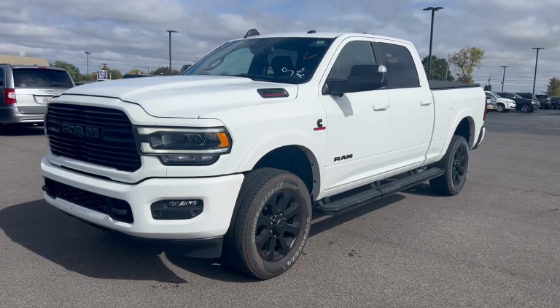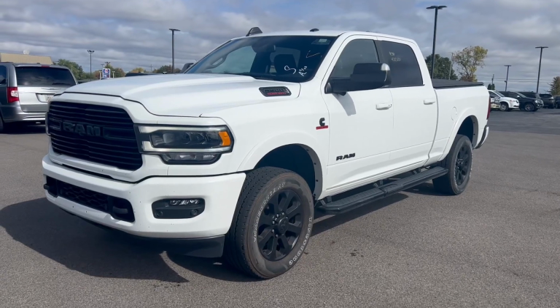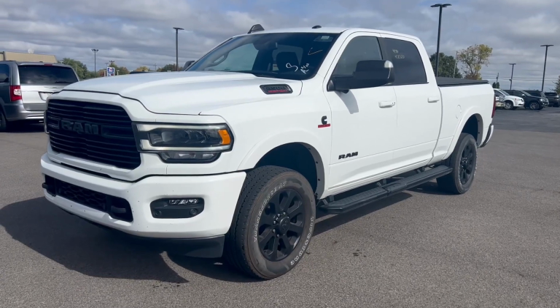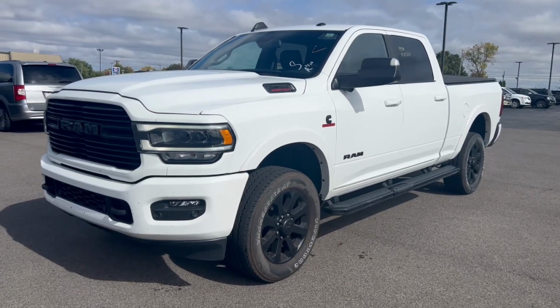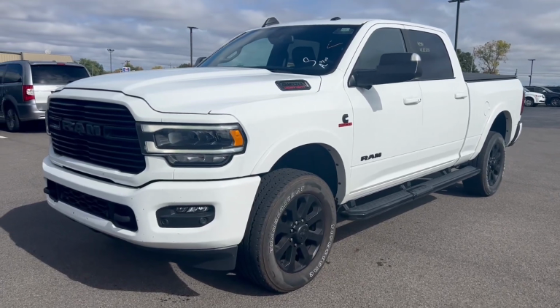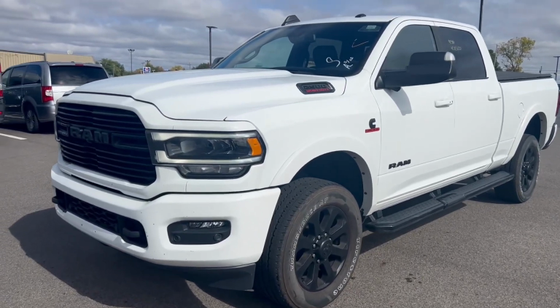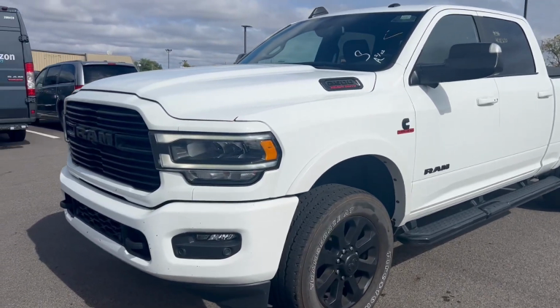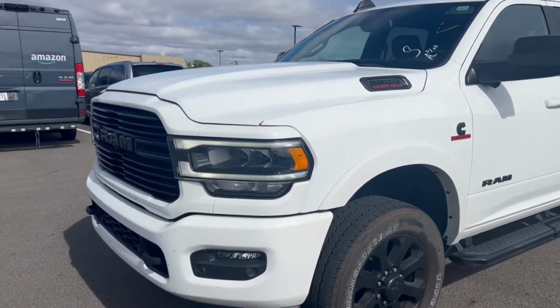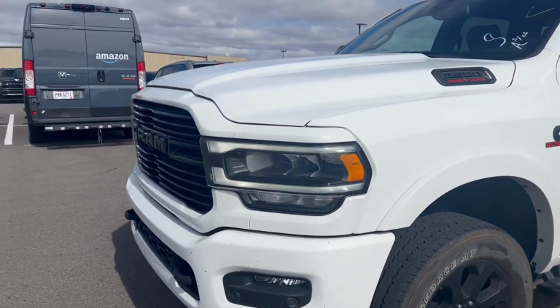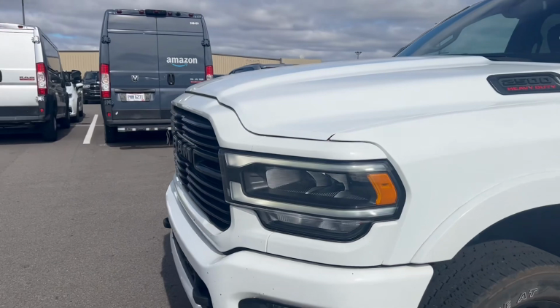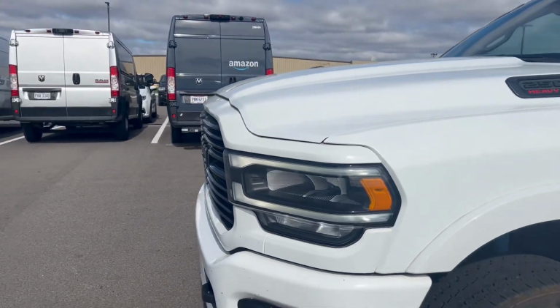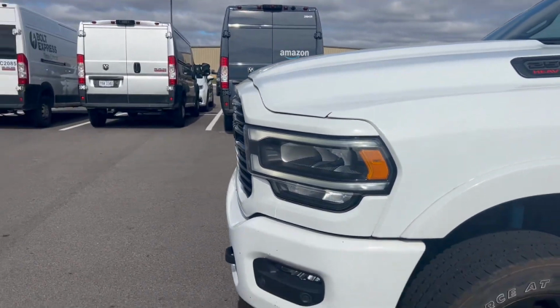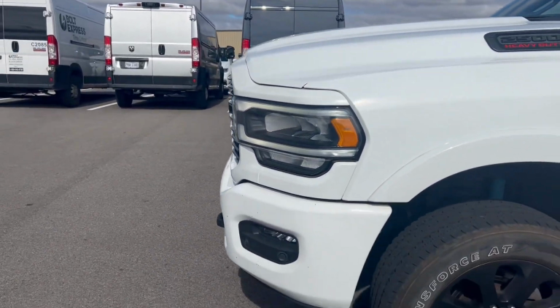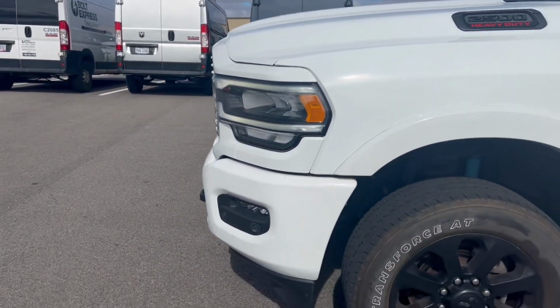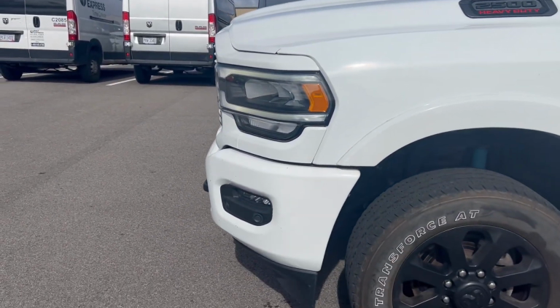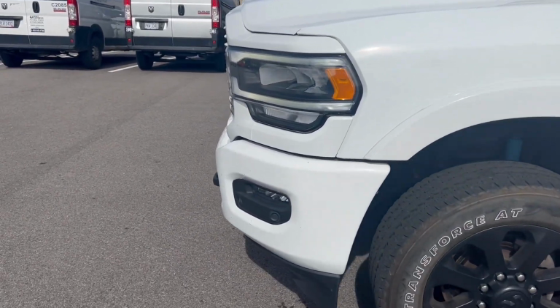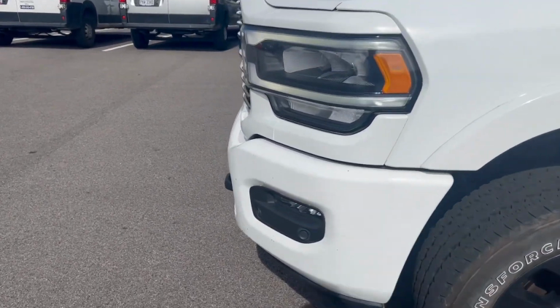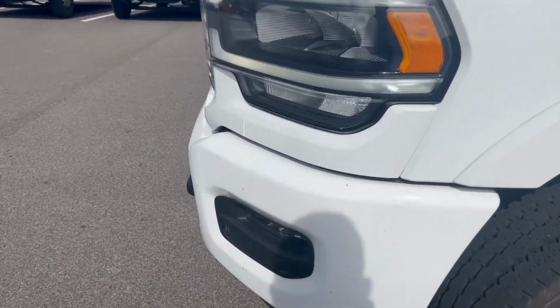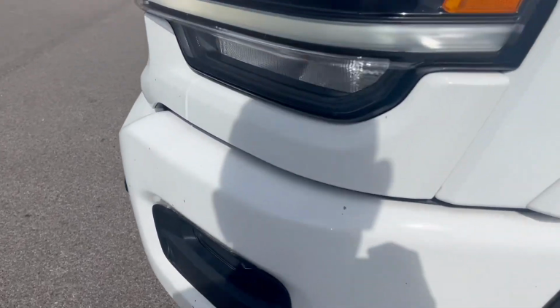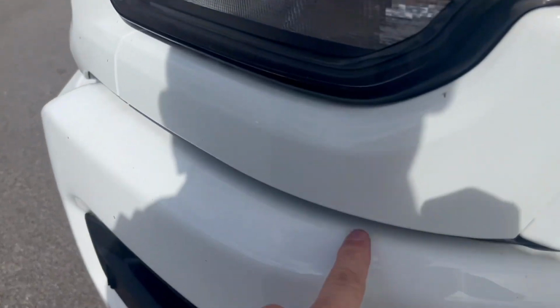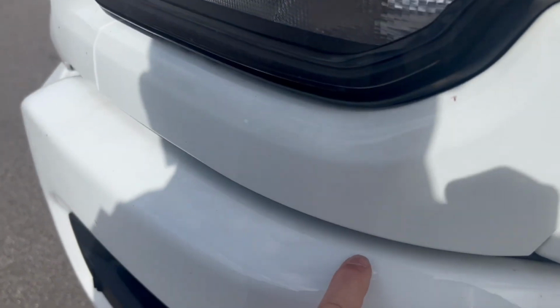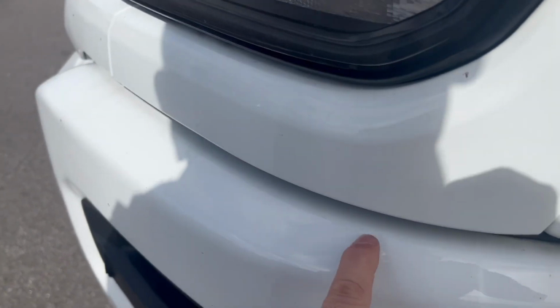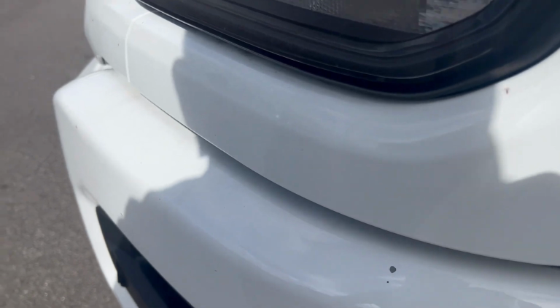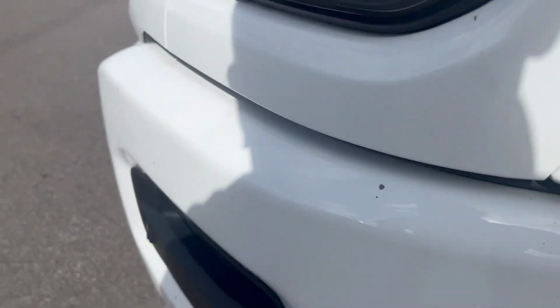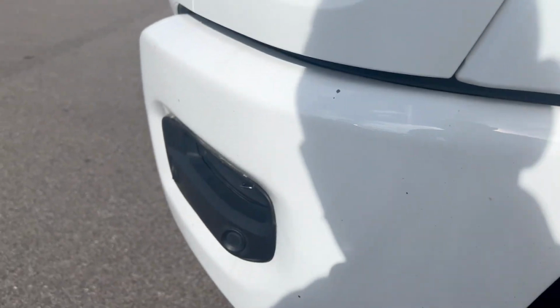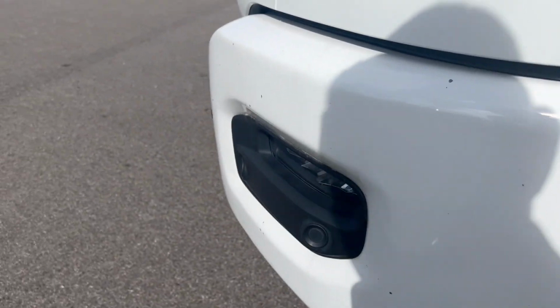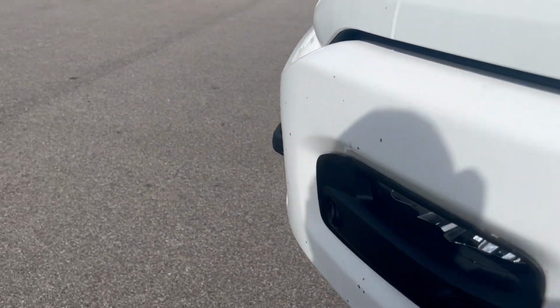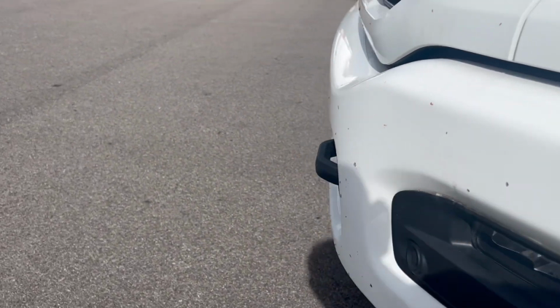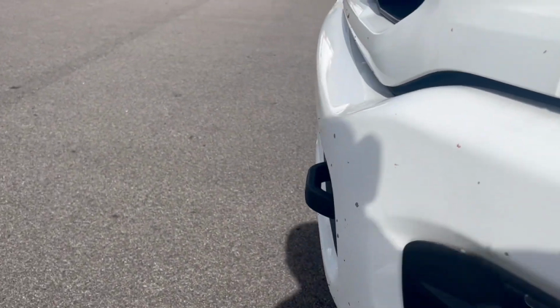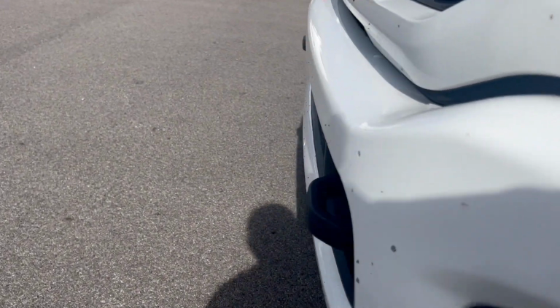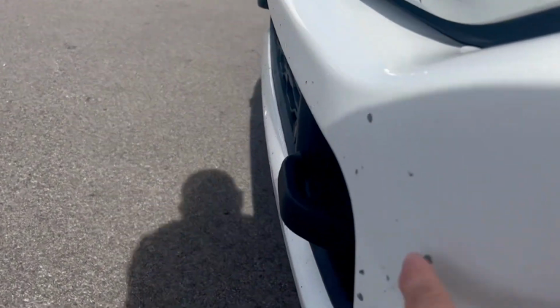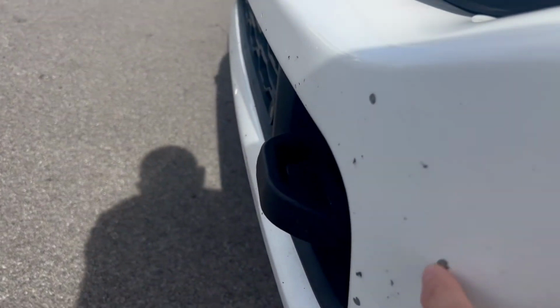Hi, this is Andy here at Terry Hendricks Chrysler taking a look at our 2021 Ram 2500 Night Edition. The truck just came in so I want to give you a pretty good look.